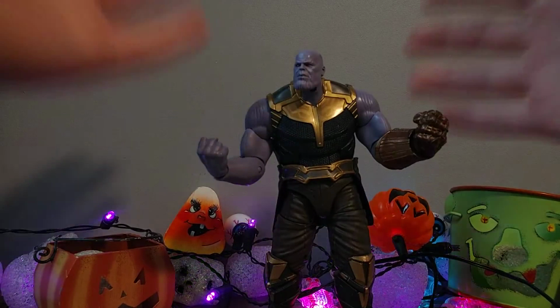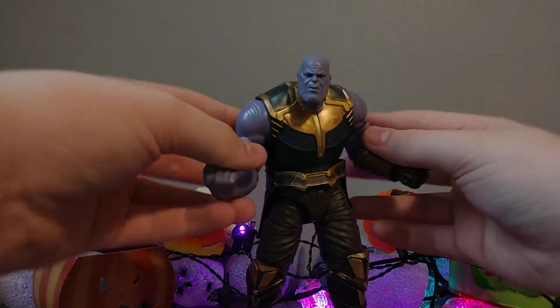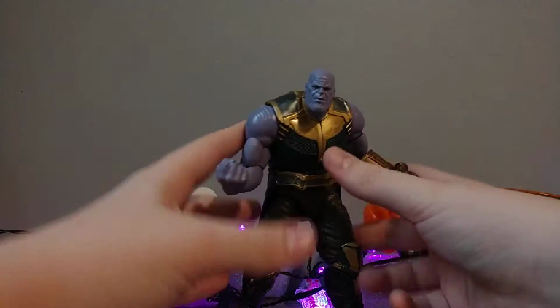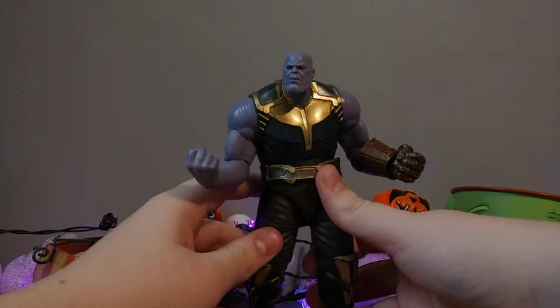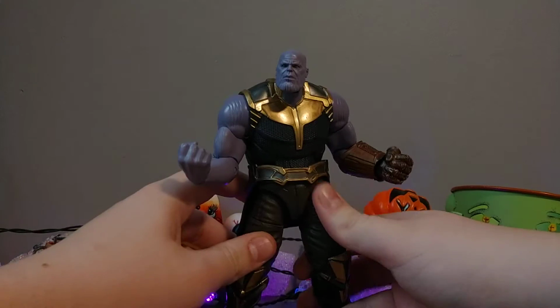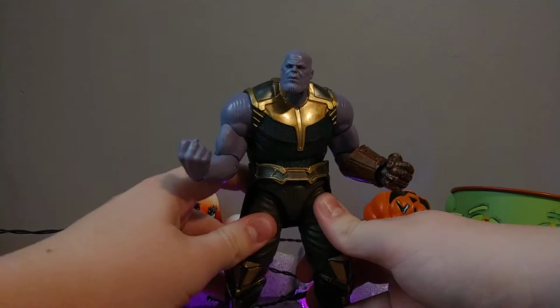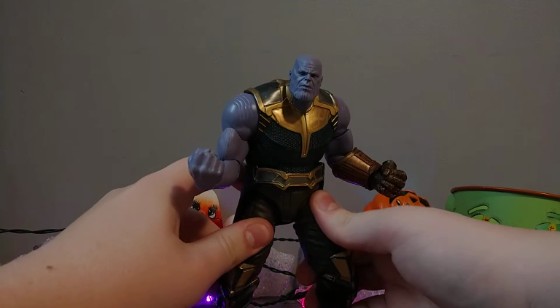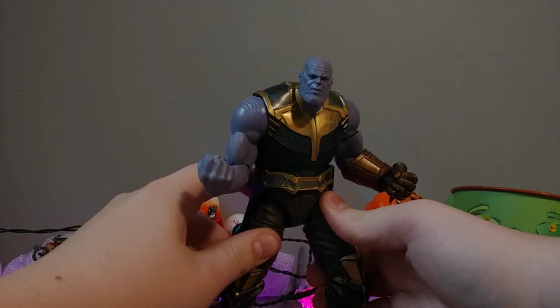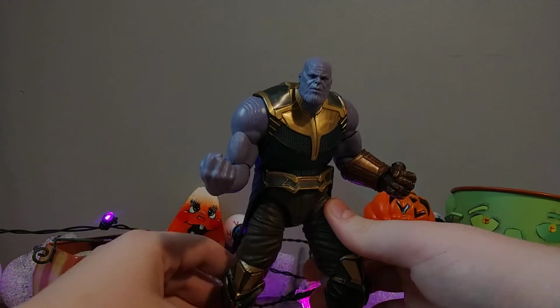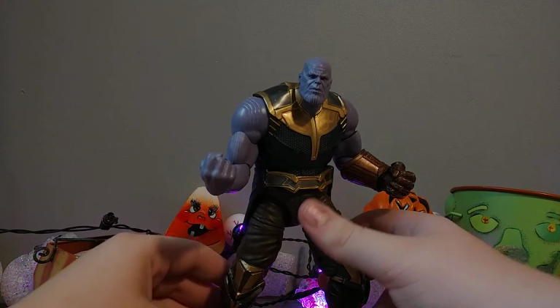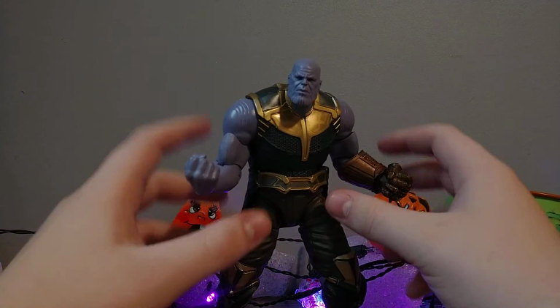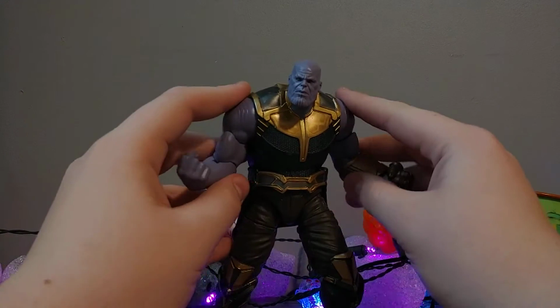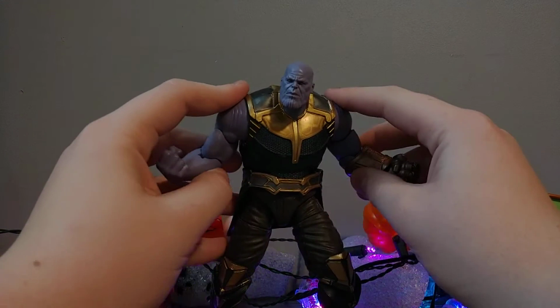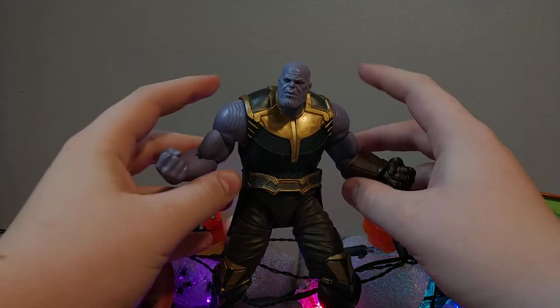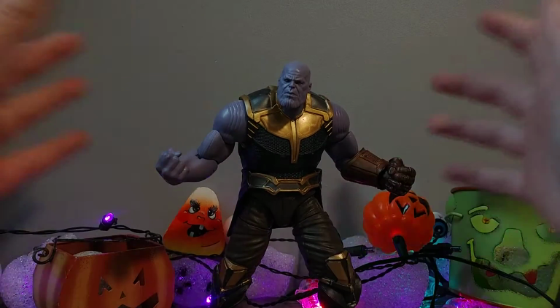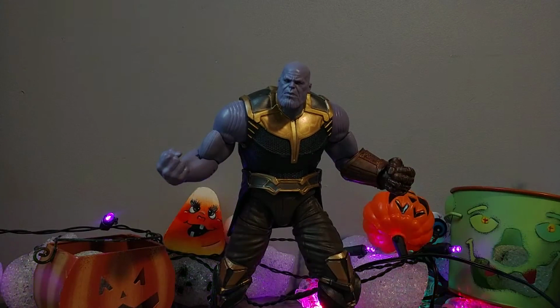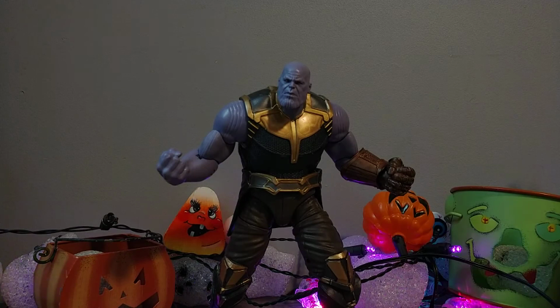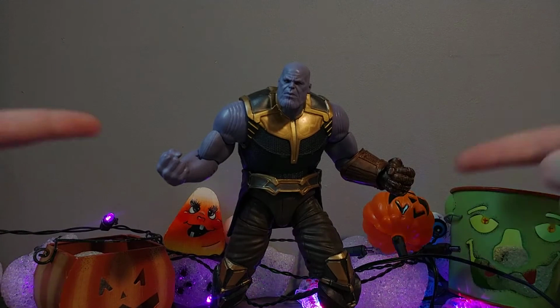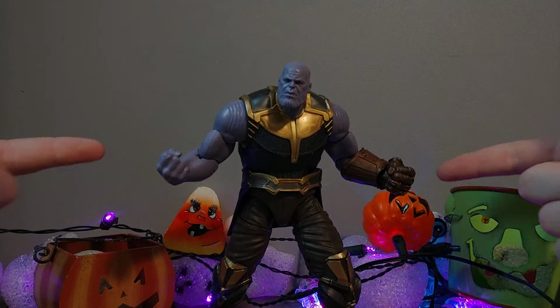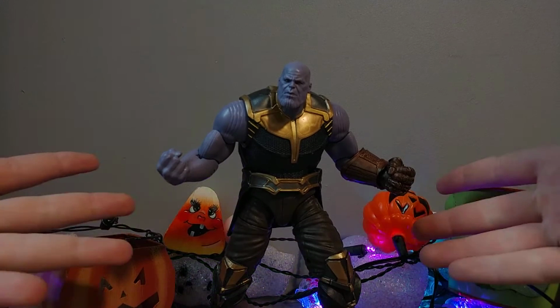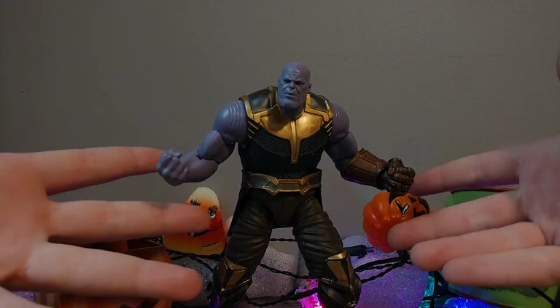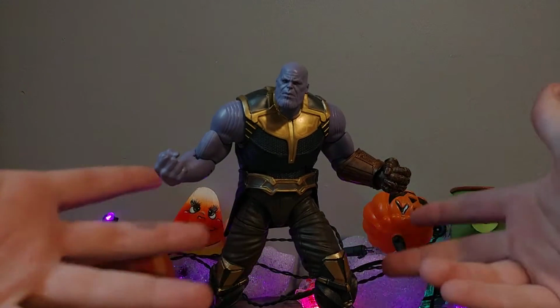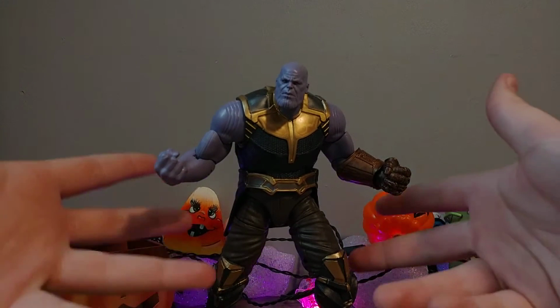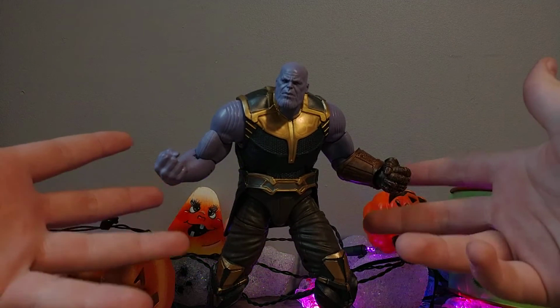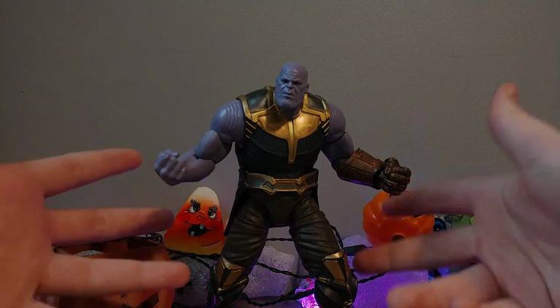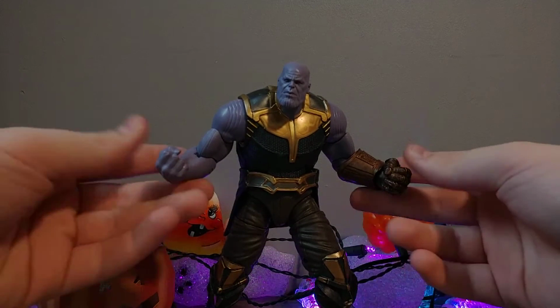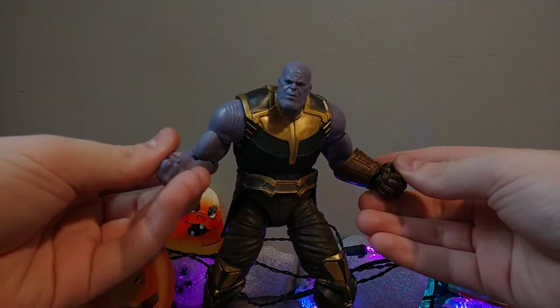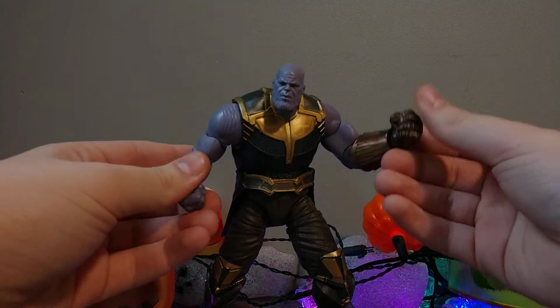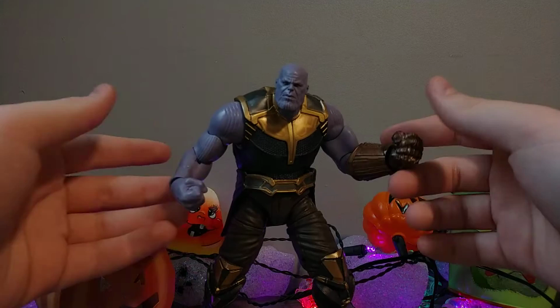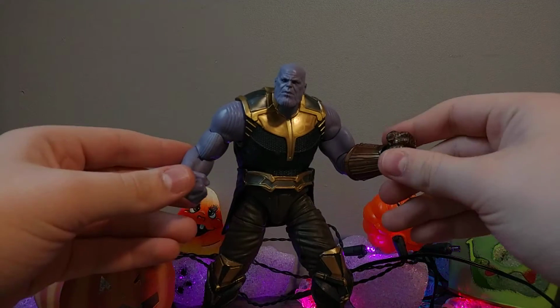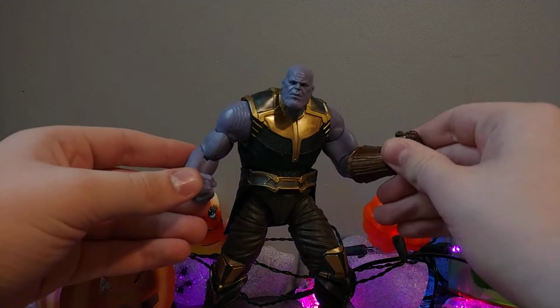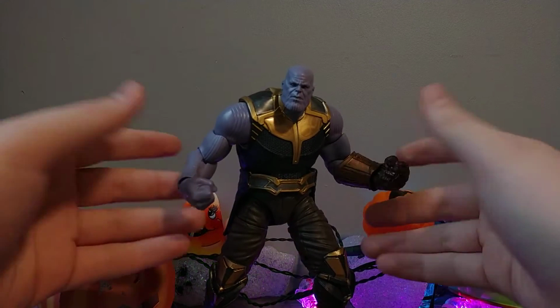And he is probably my favorite, maybe my second favorite MCU villain — I'm very undecided on that right now. I love Michael Keaton as Vulture. I love Michael Keaton in anything as a villain, so it's really, you know...